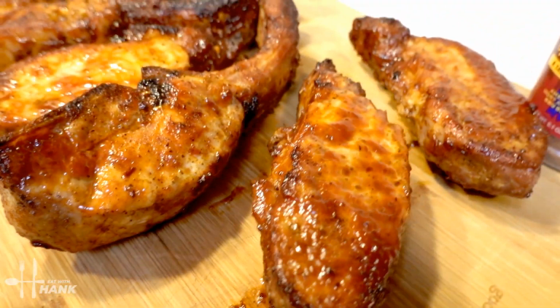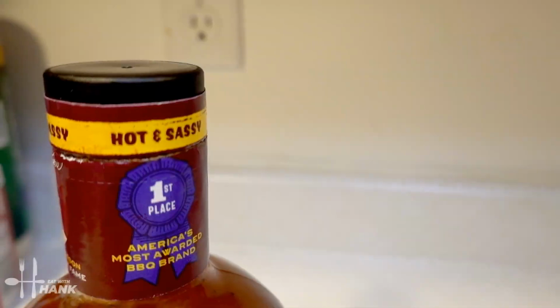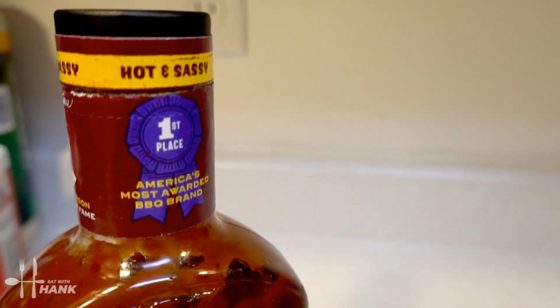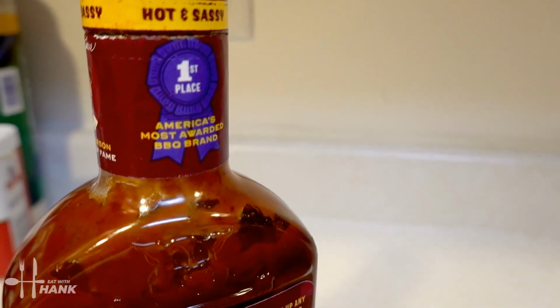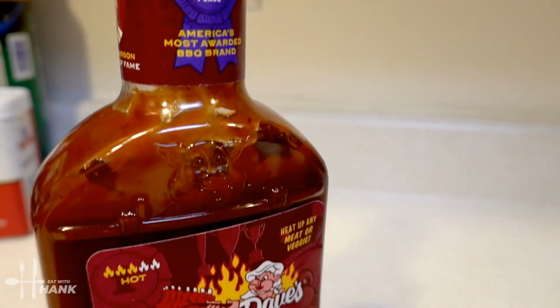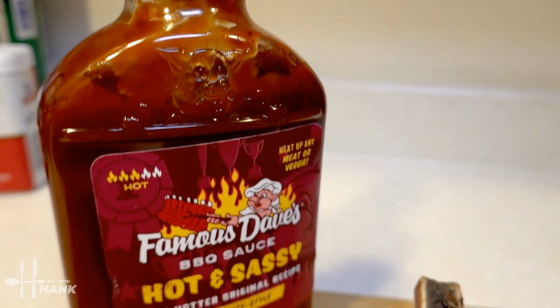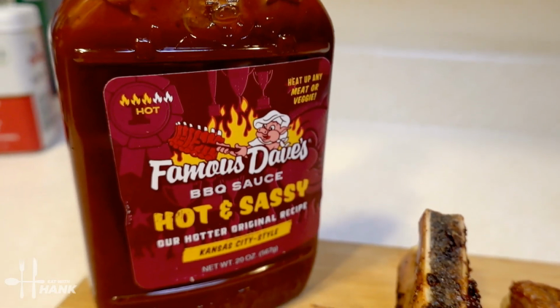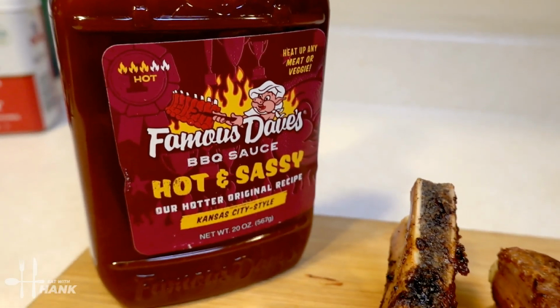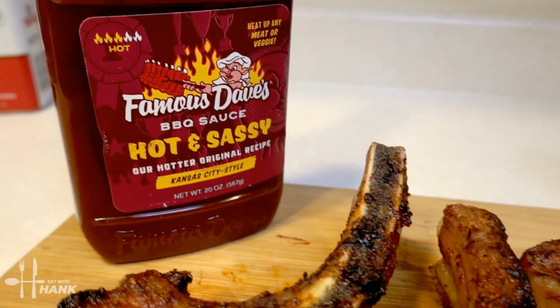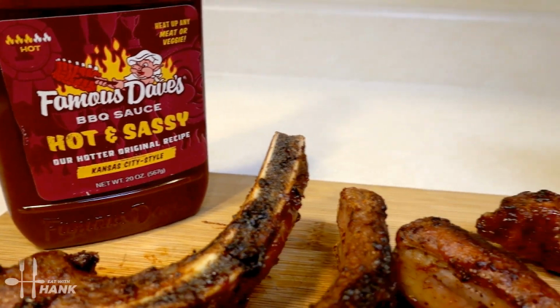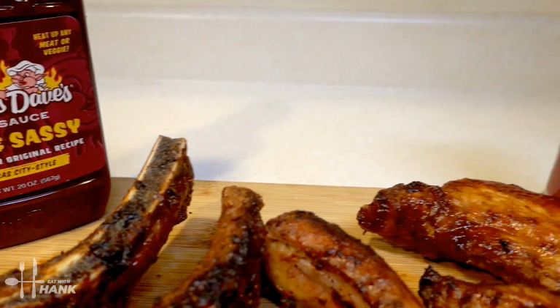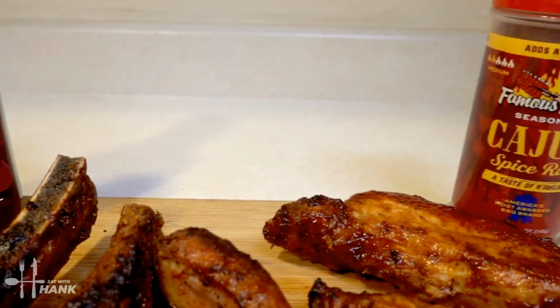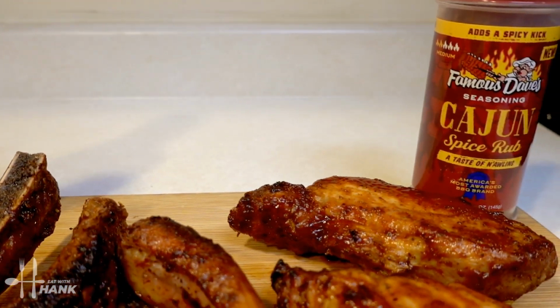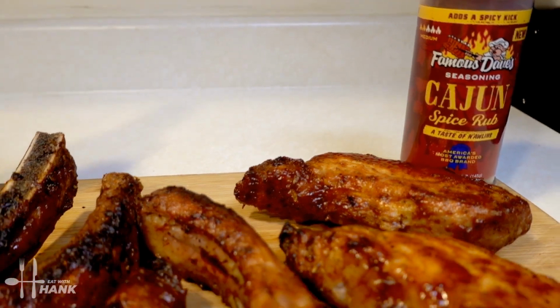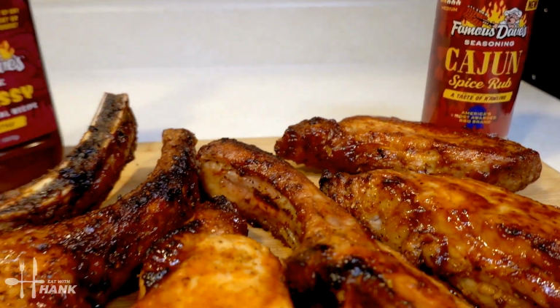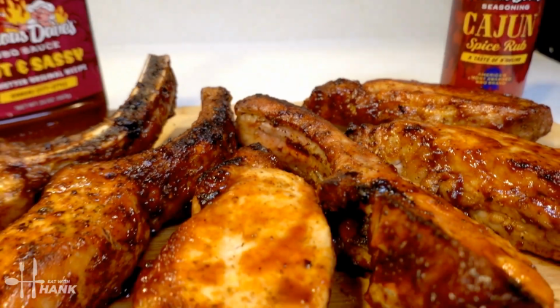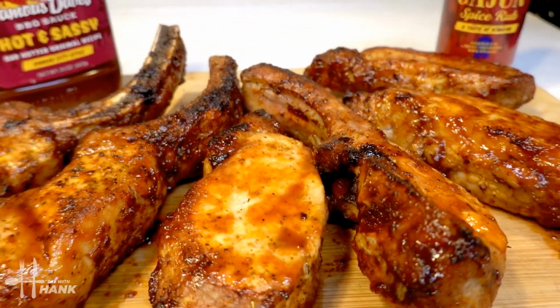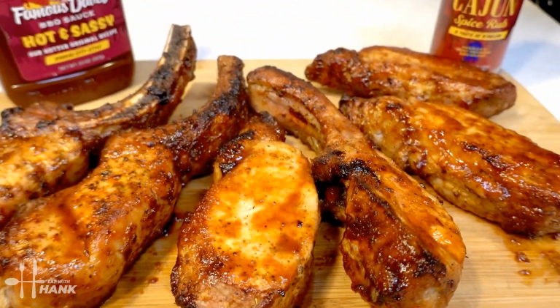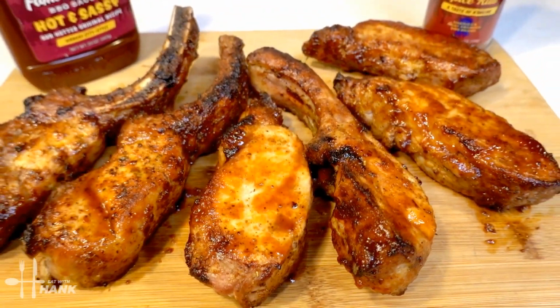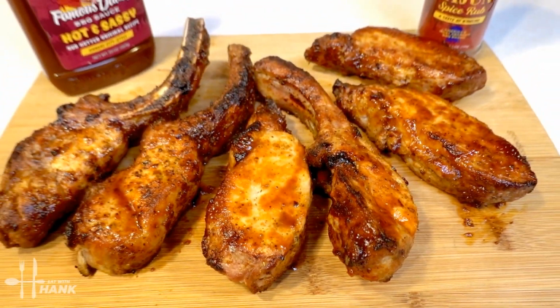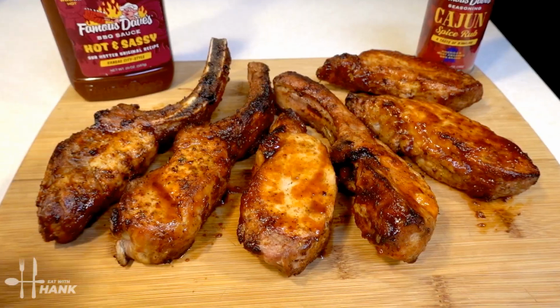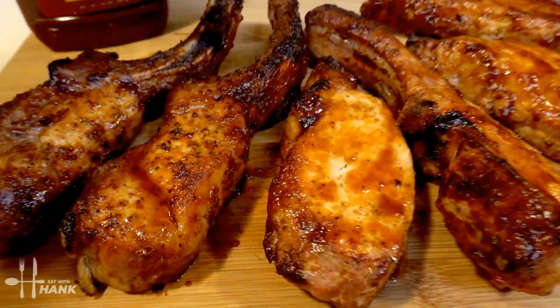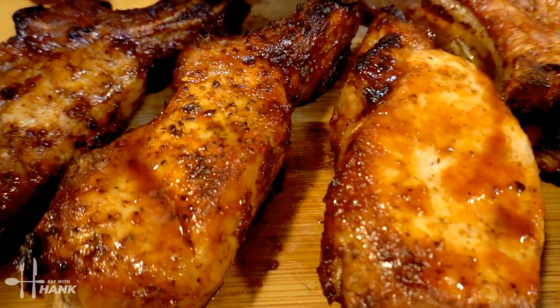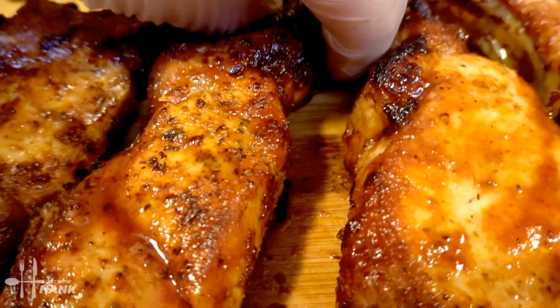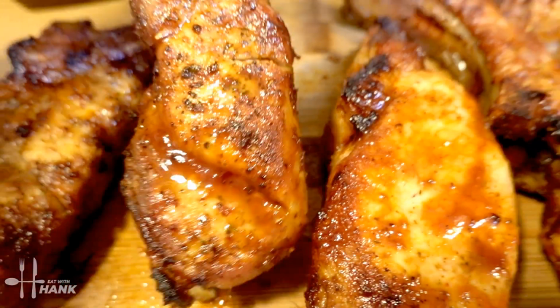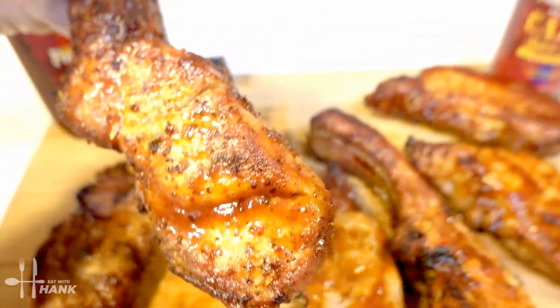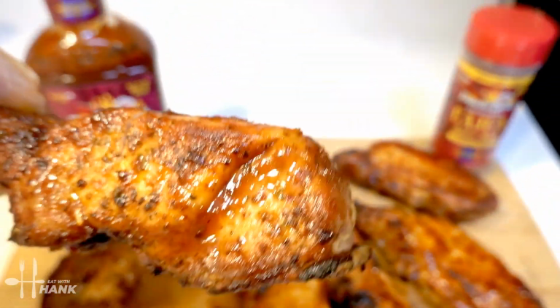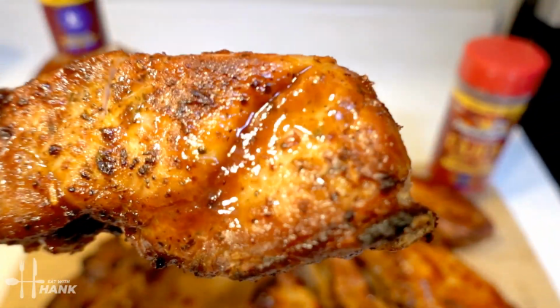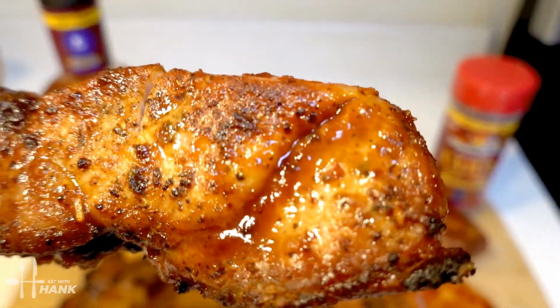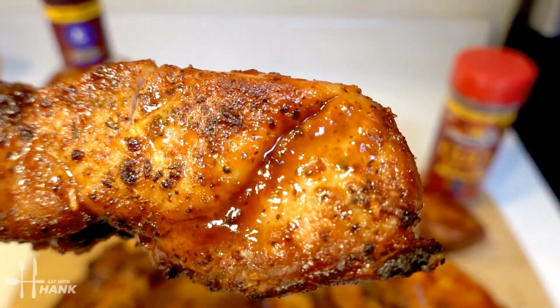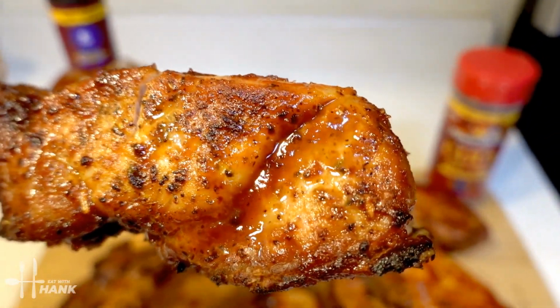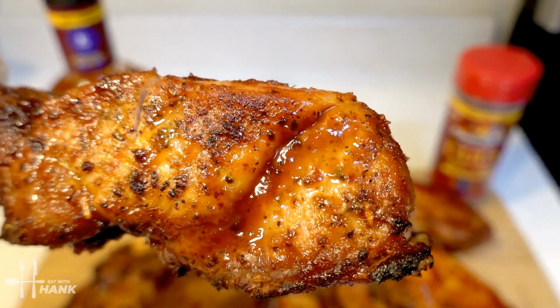I hope you enjoyed this video. Give this video a like and subscribe for more future recipes. Have a bite. And thanks for watching.